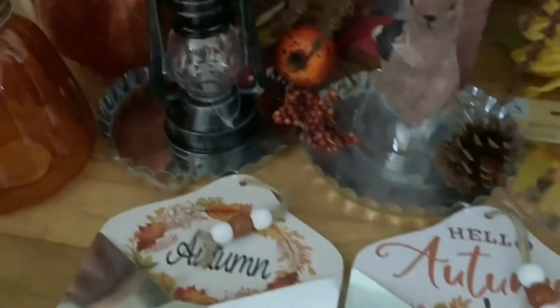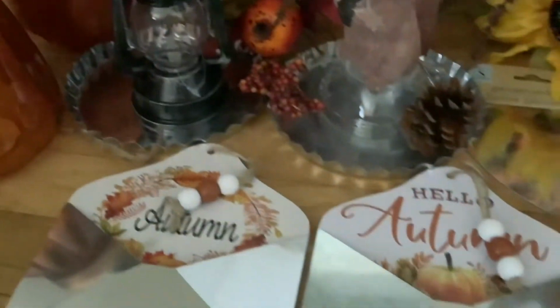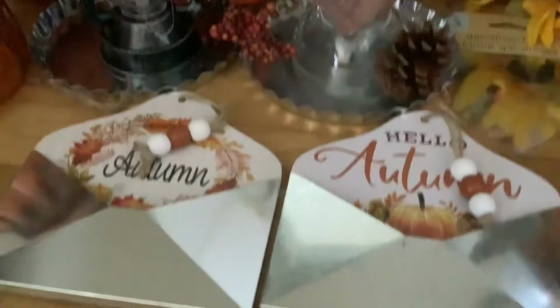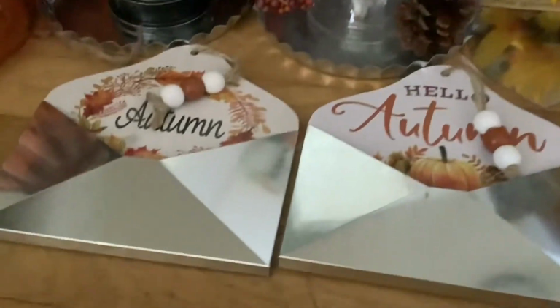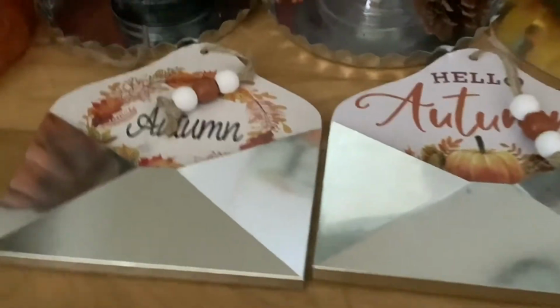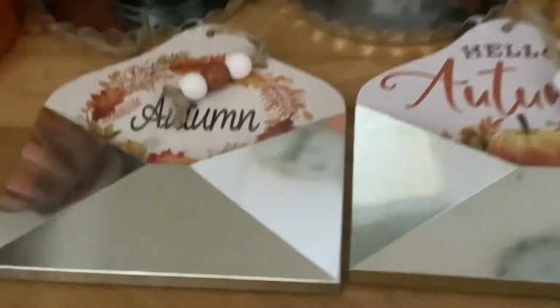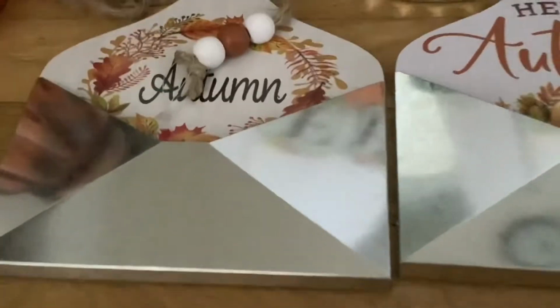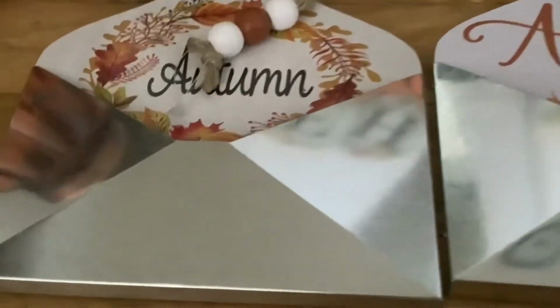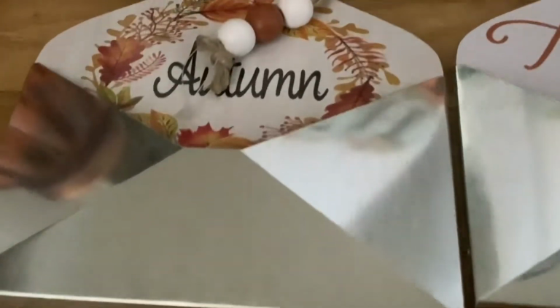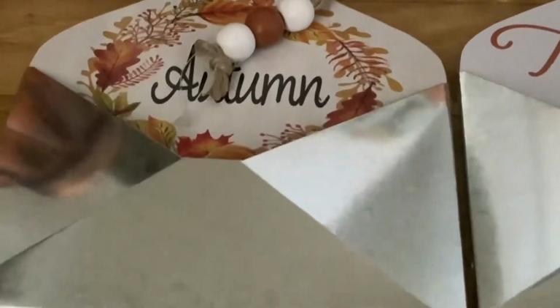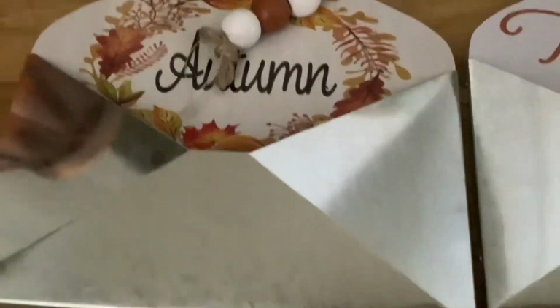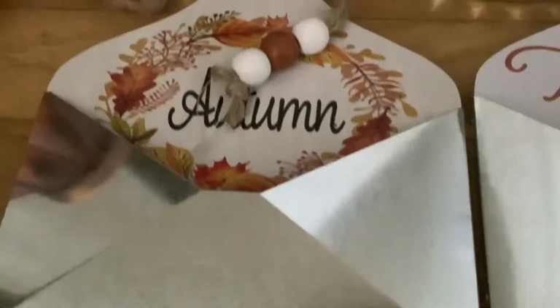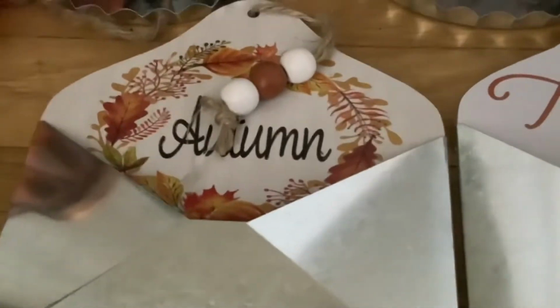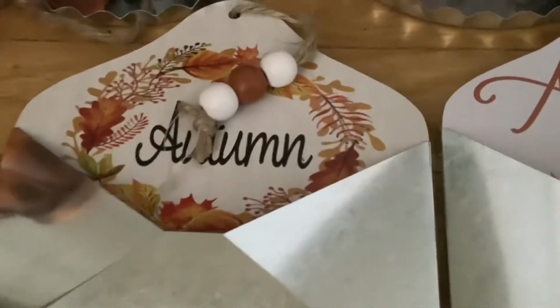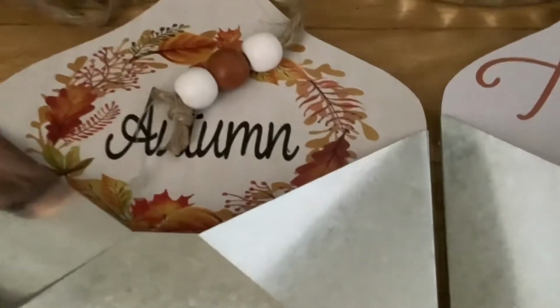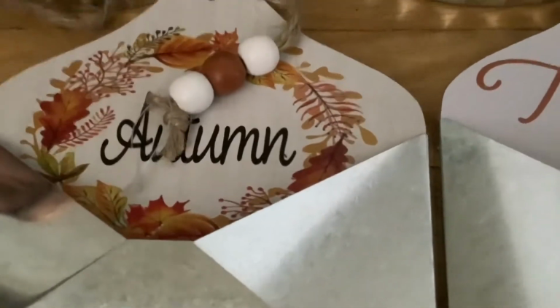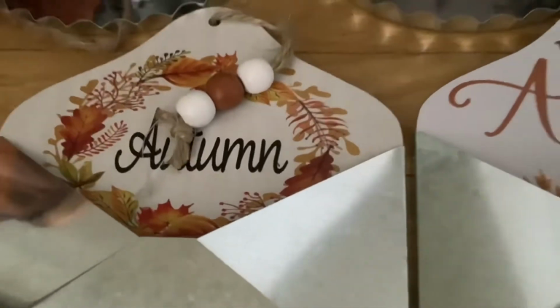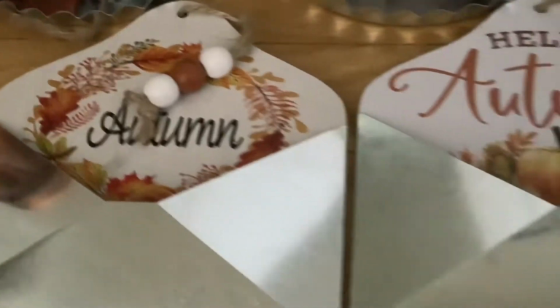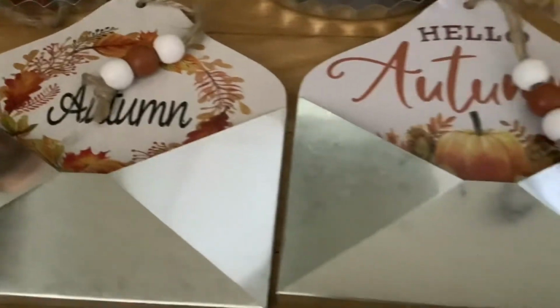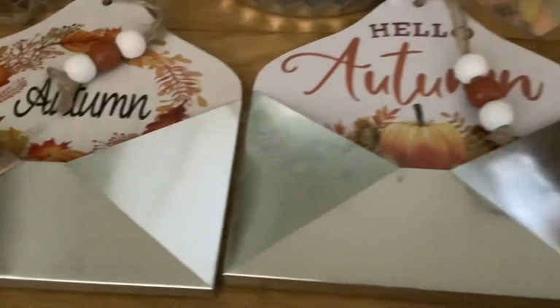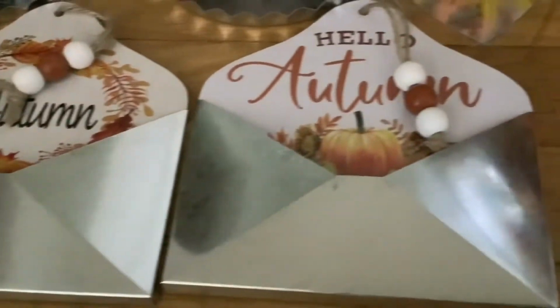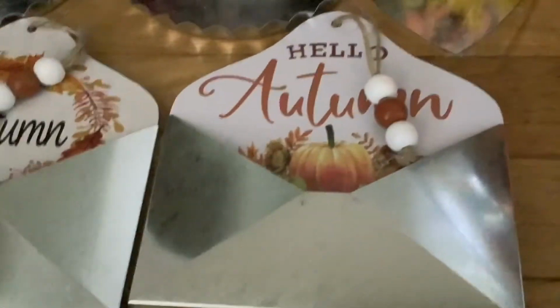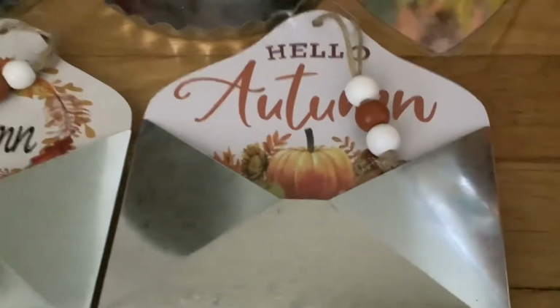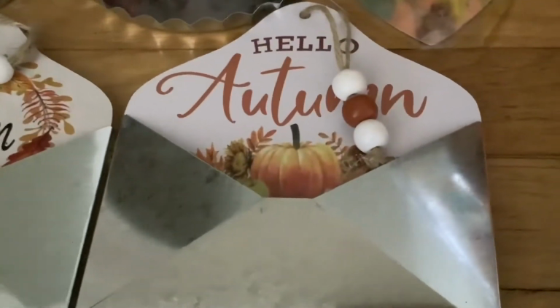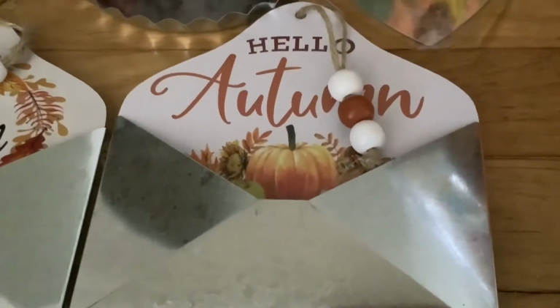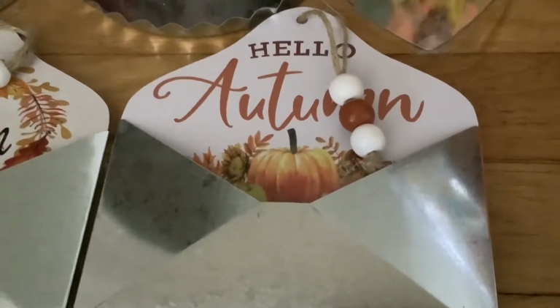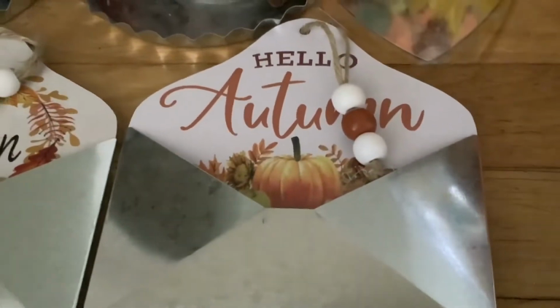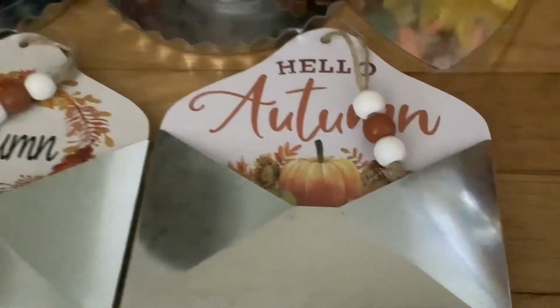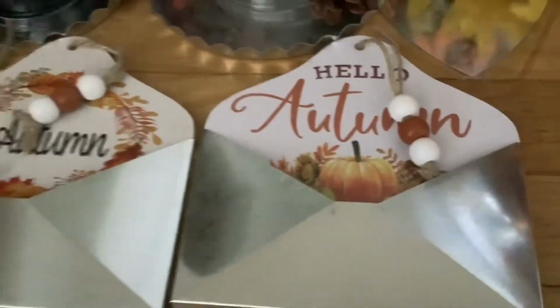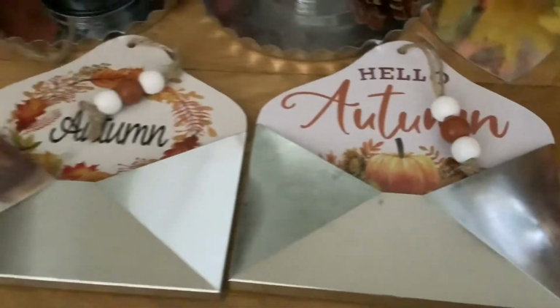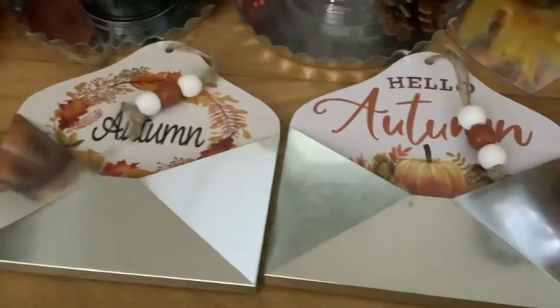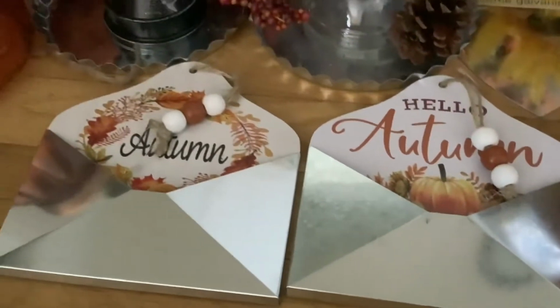Here they have these beautiful little autumn envelopes, kind of like envelopes with these little wood beads. I got two of these because I do a fall tree and I thought they'd be pretty ornaments.